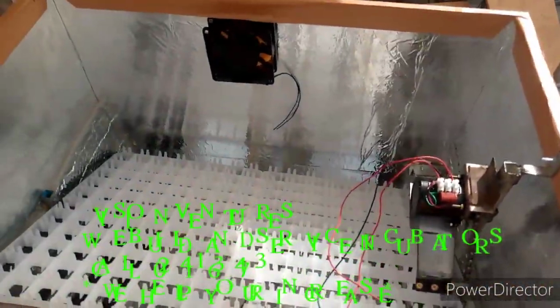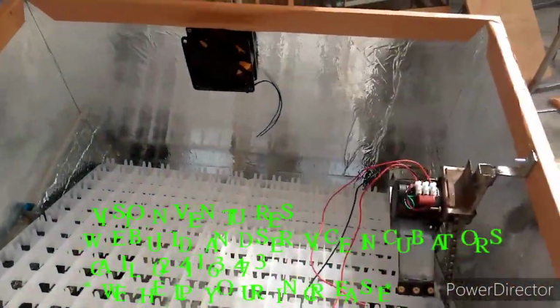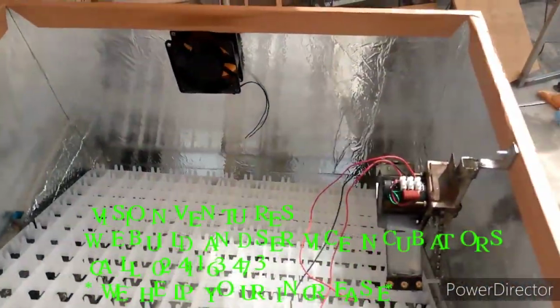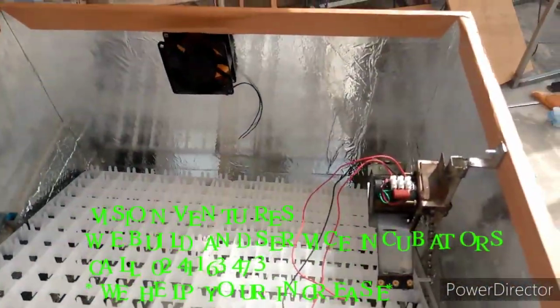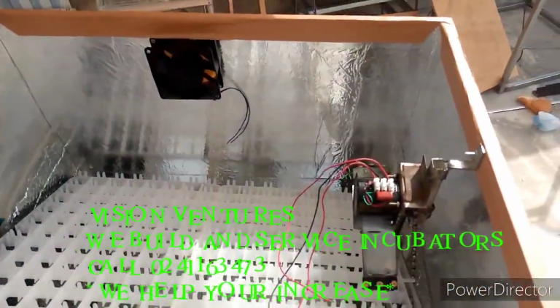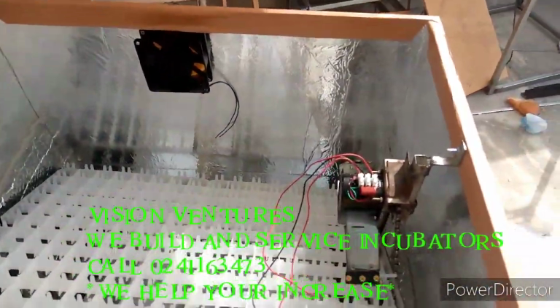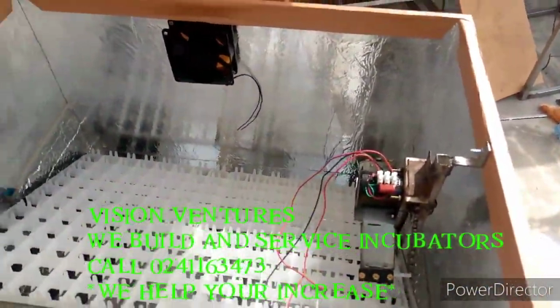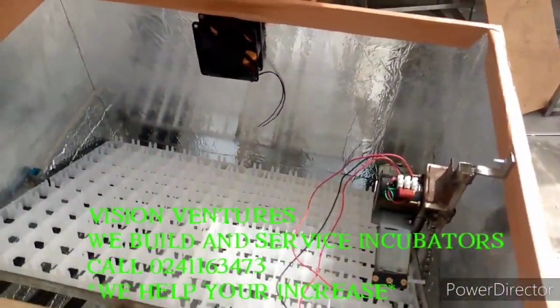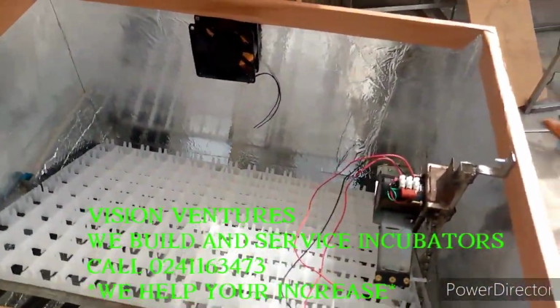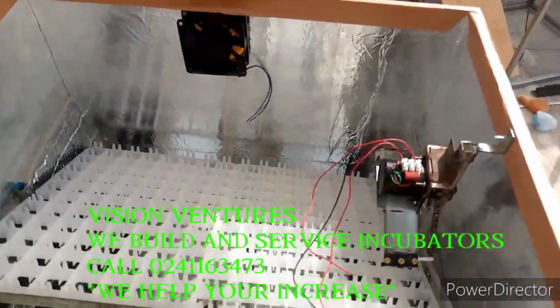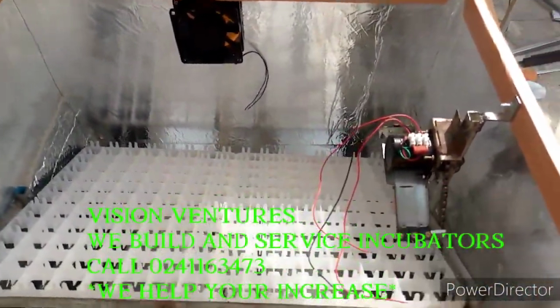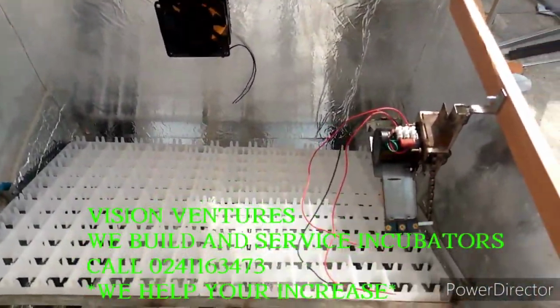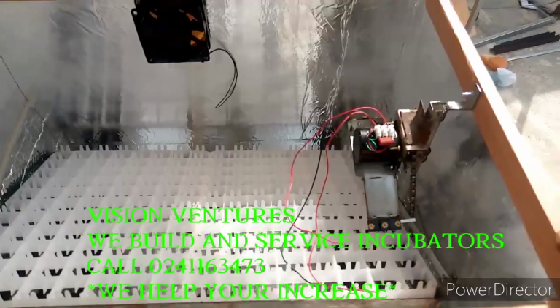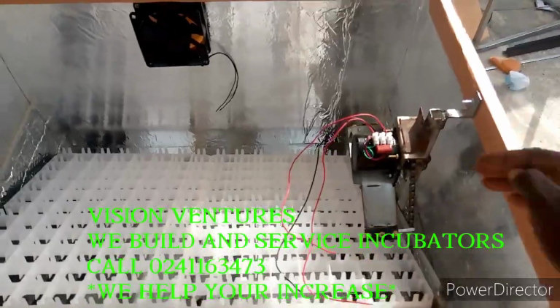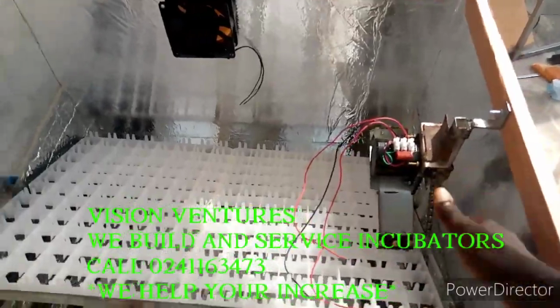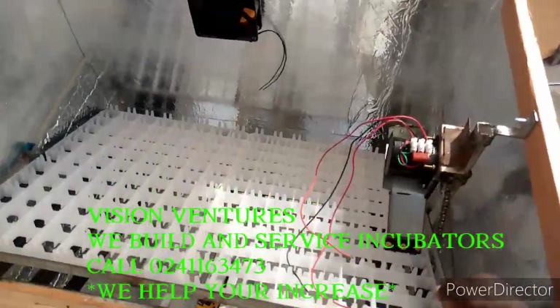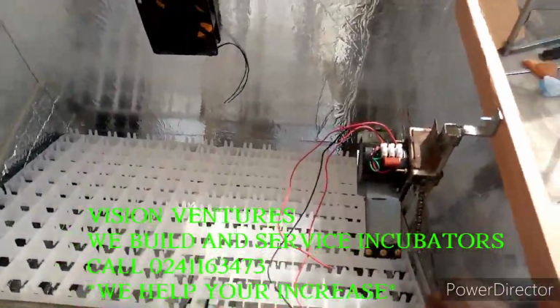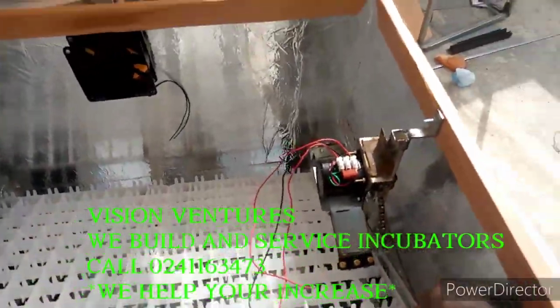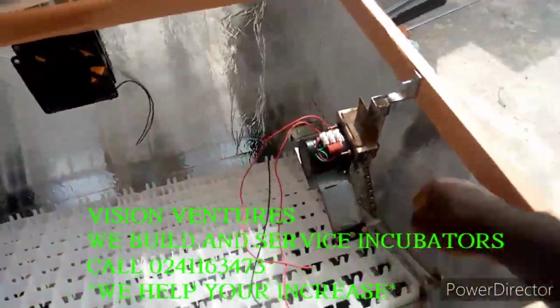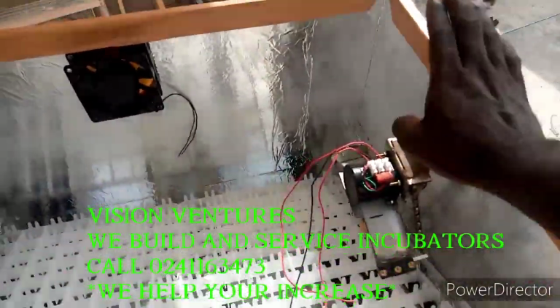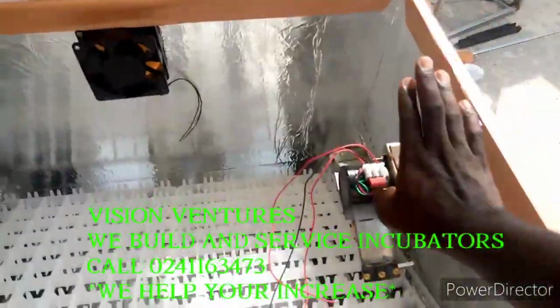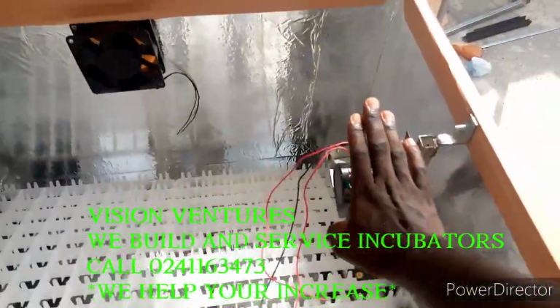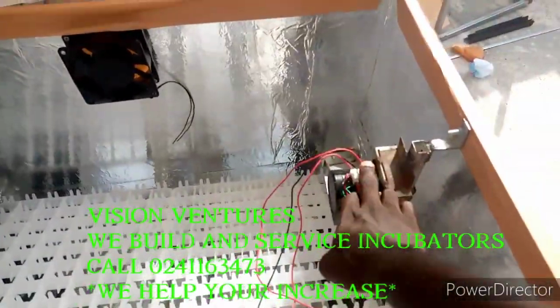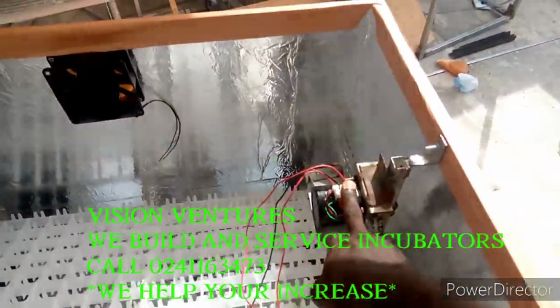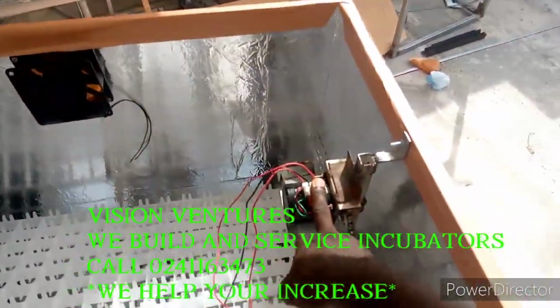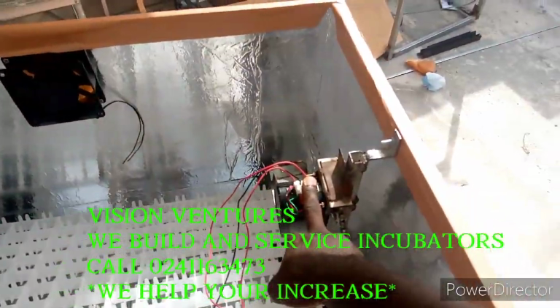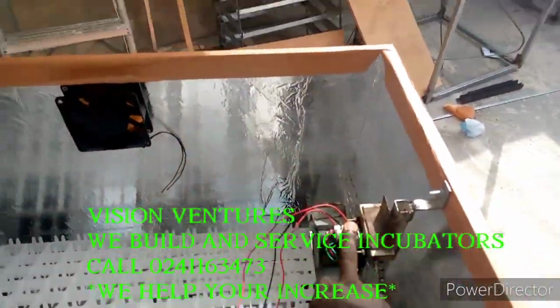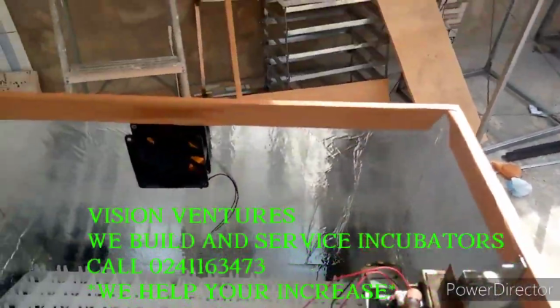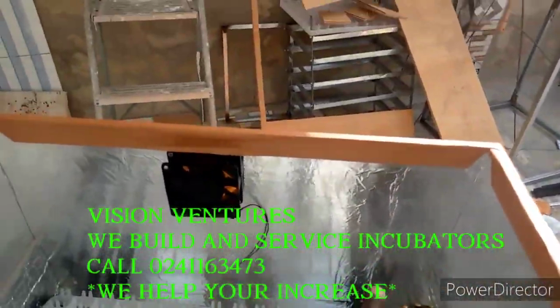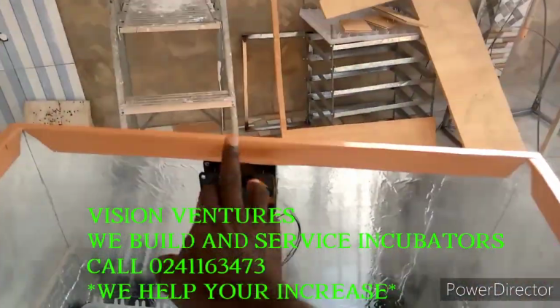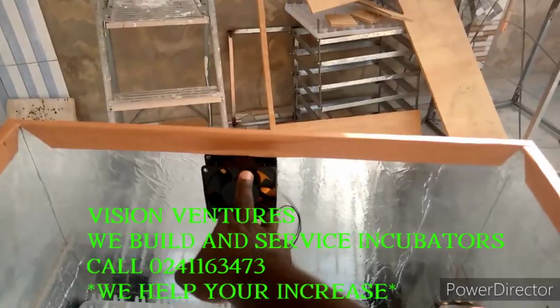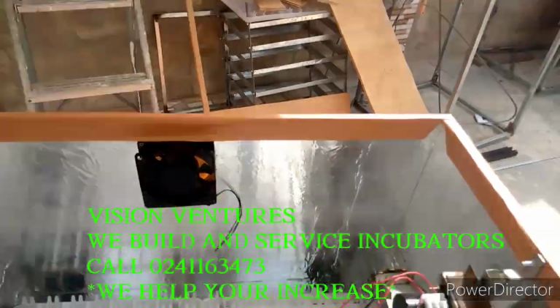We are done with the cabinet frame. We have installed the rack. We have installed the tenant system. This is the exhaust.